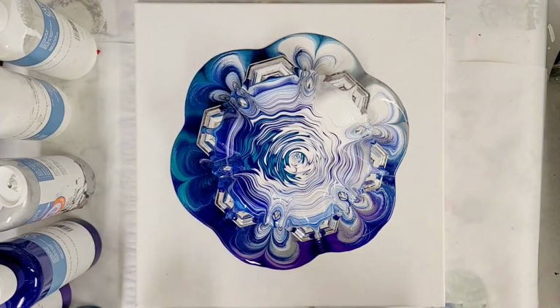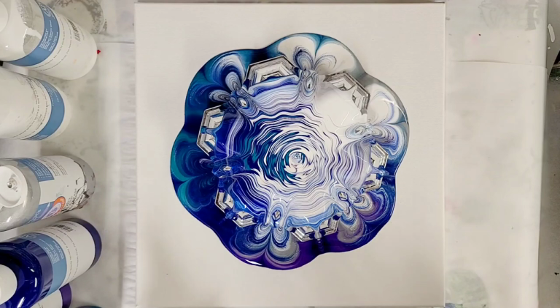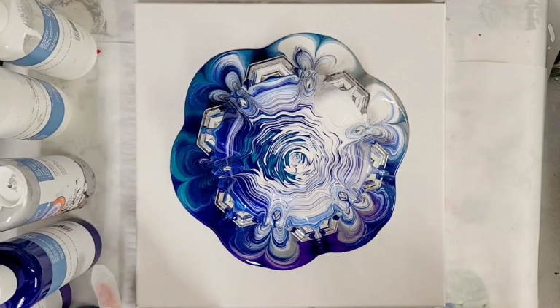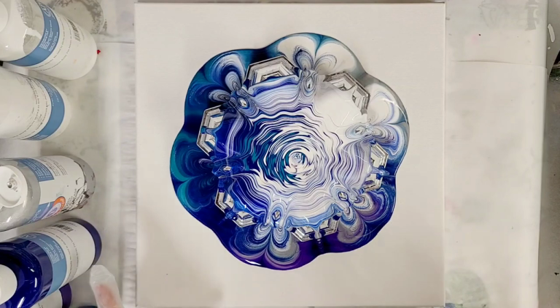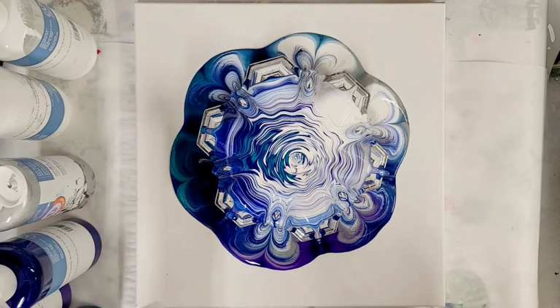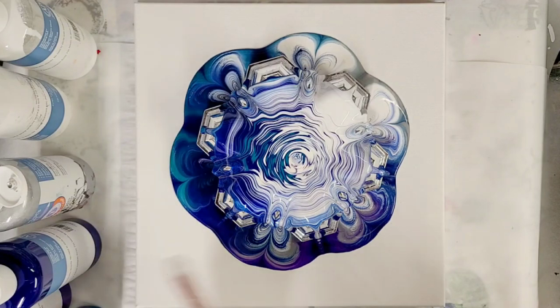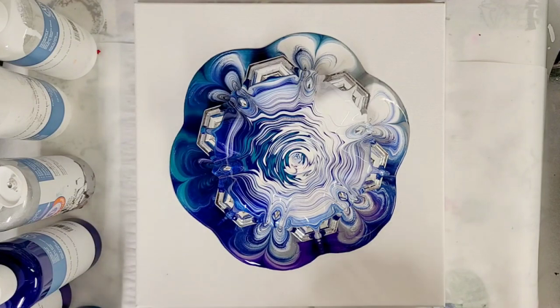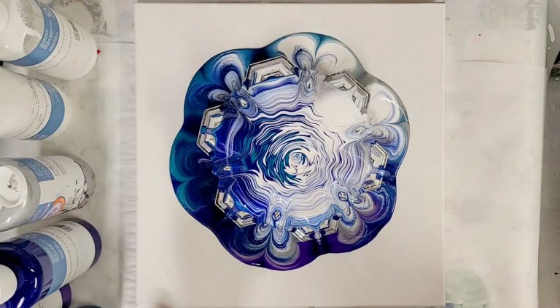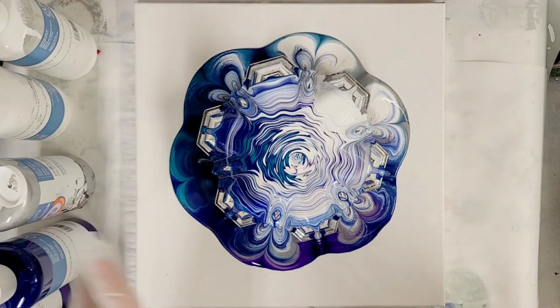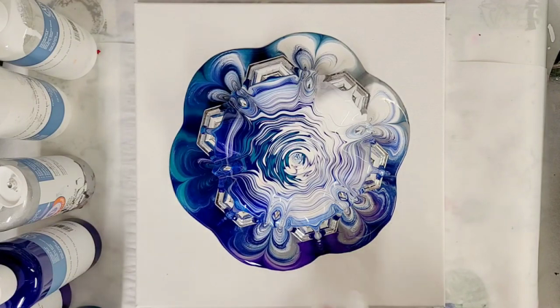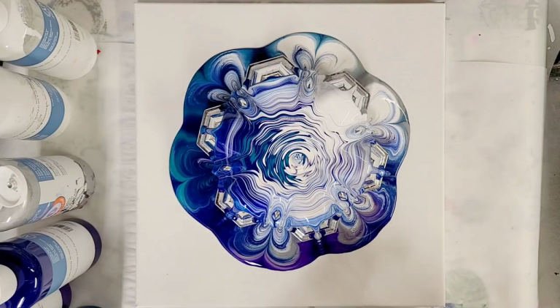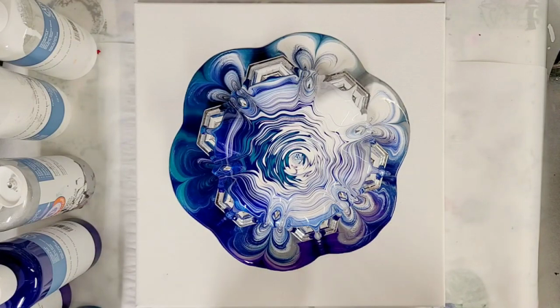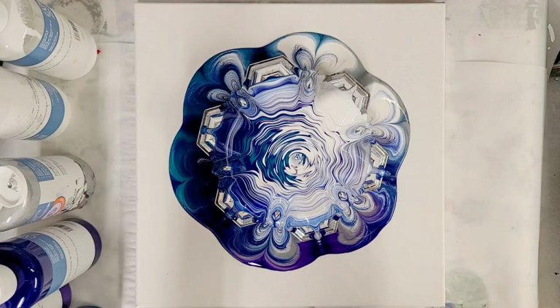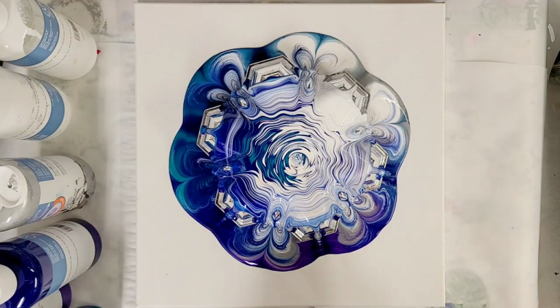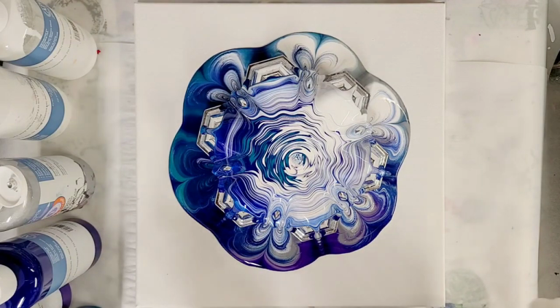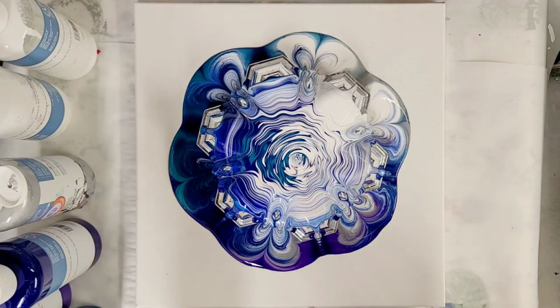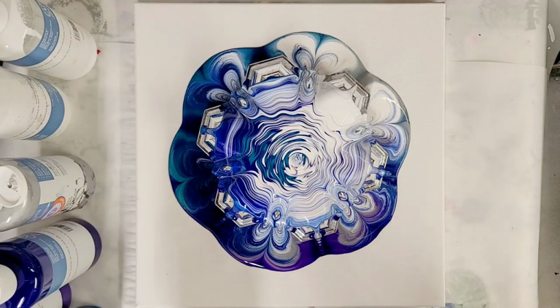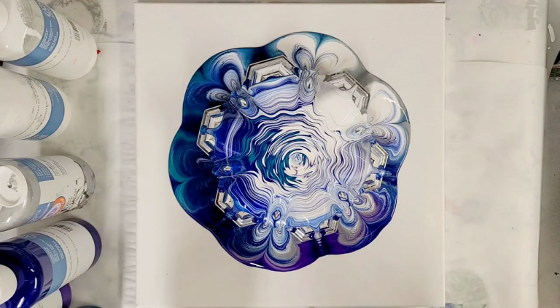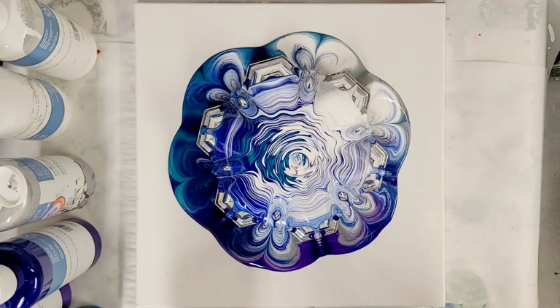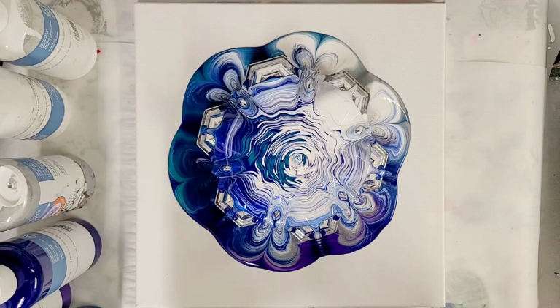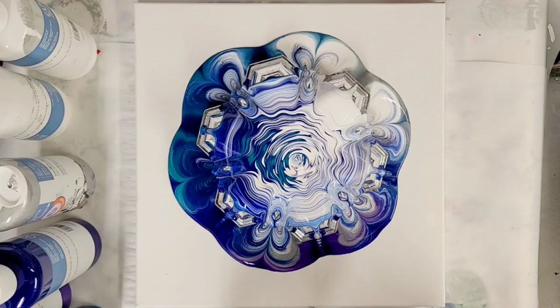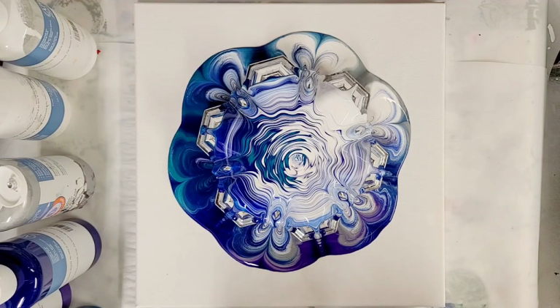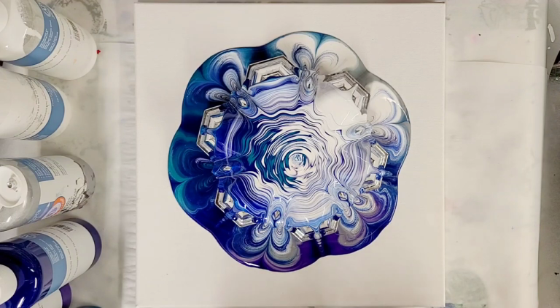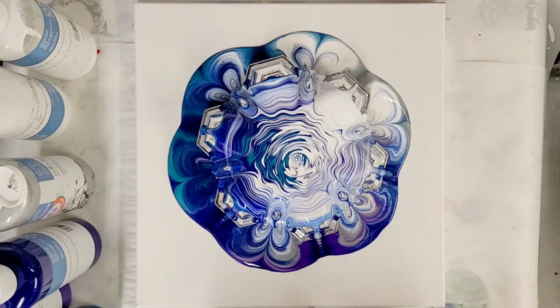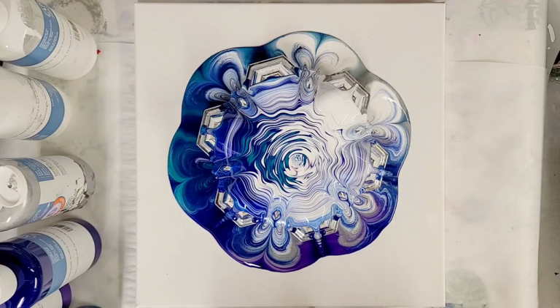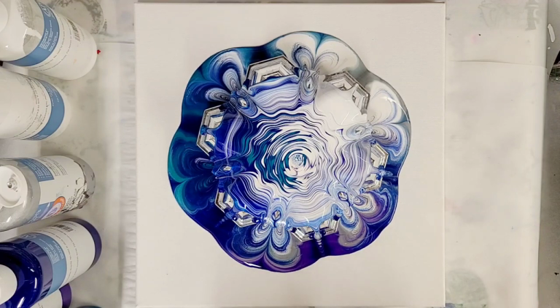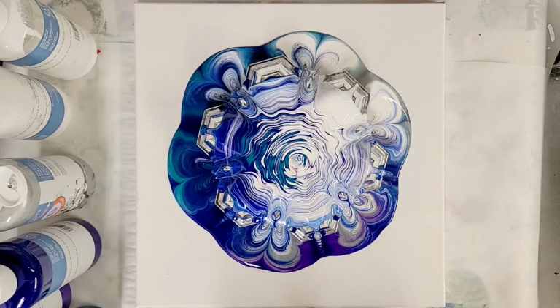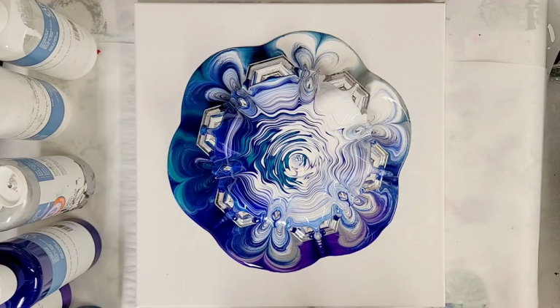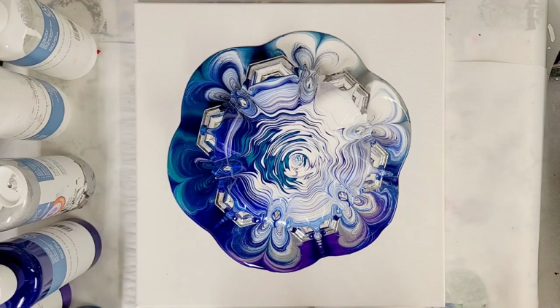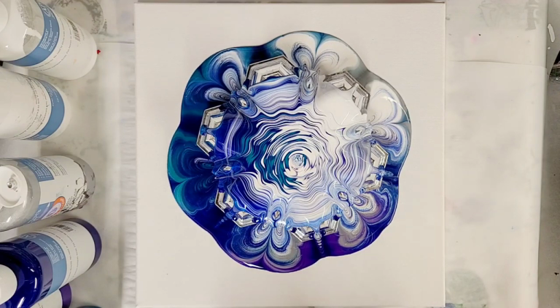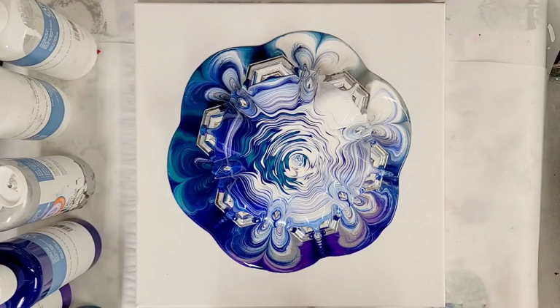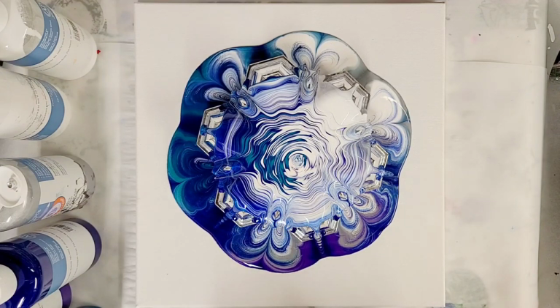At this point, I'm going to go ahead and just let the paint continue to cascade down. I'll probably let this sit for about five minutes or so, and then we'll be back.